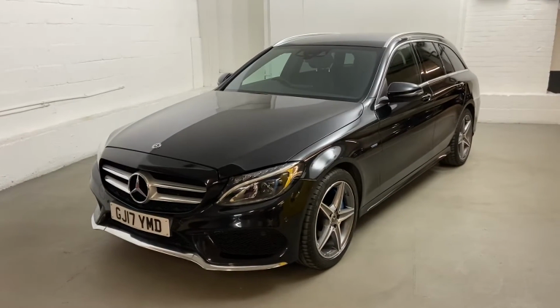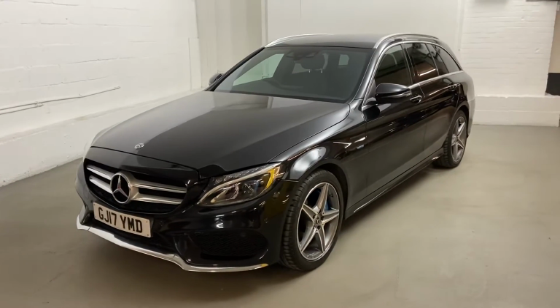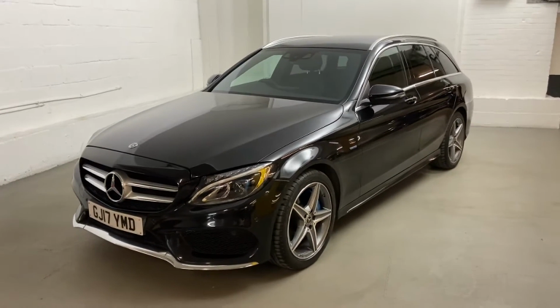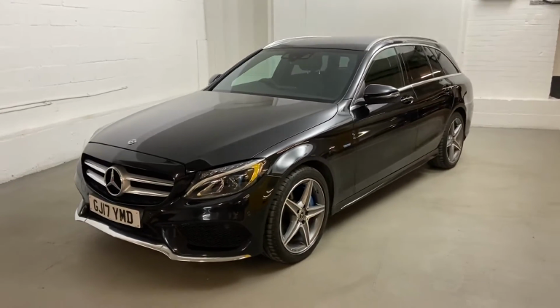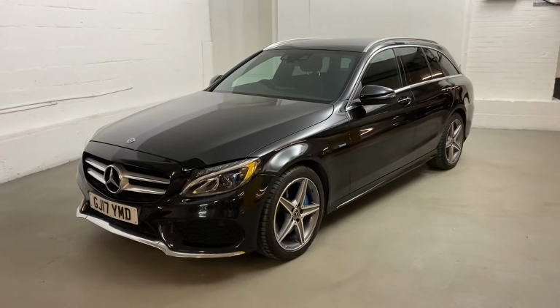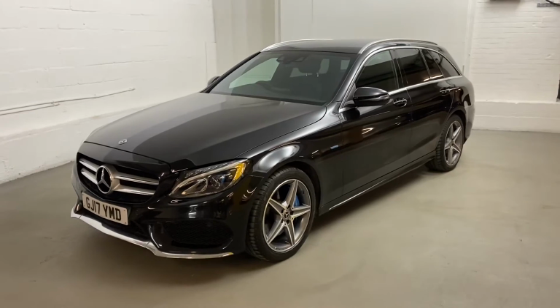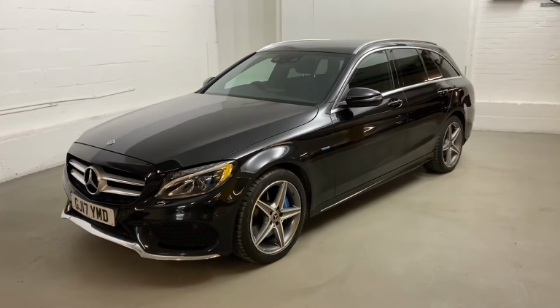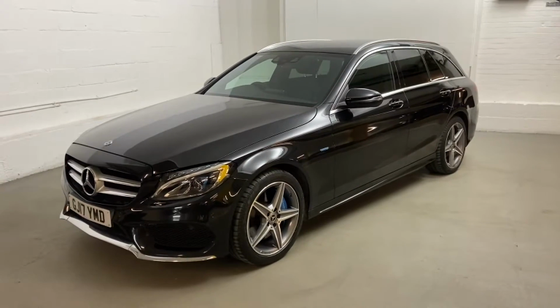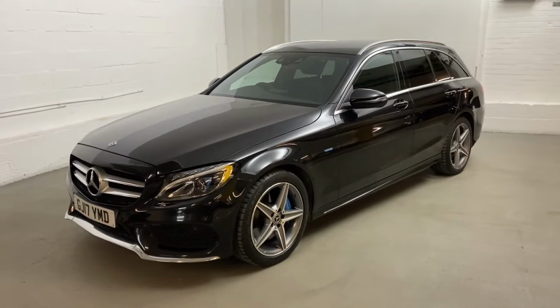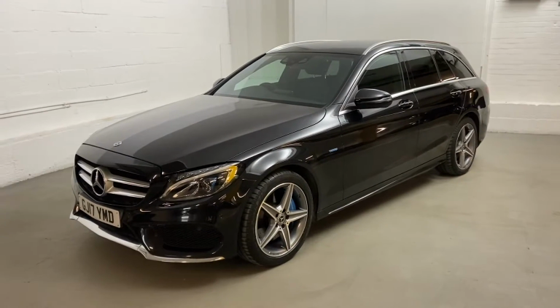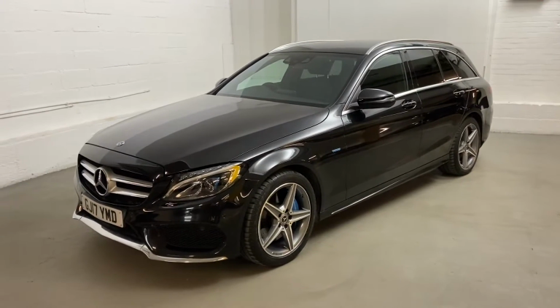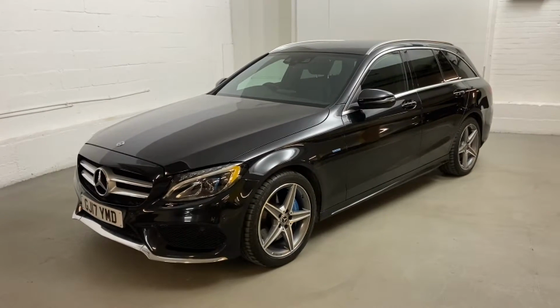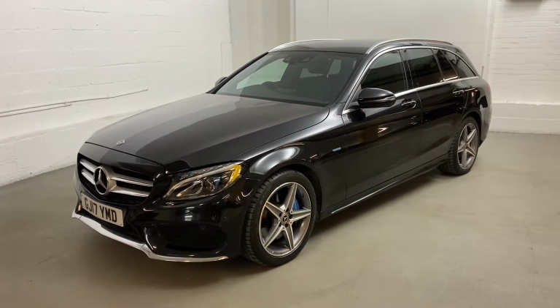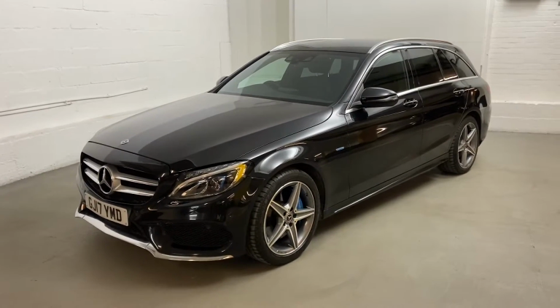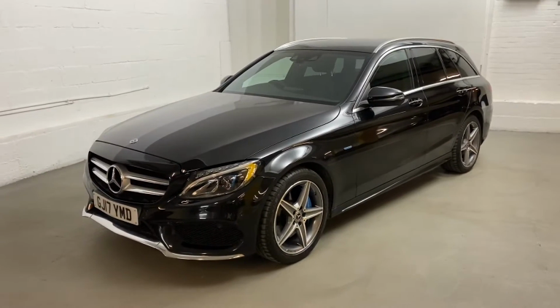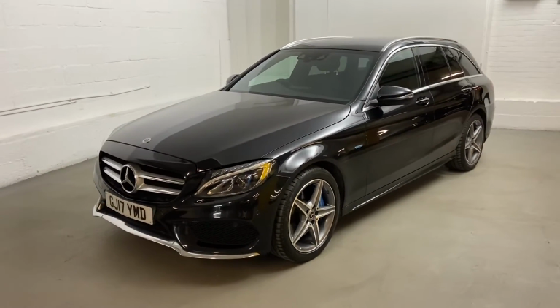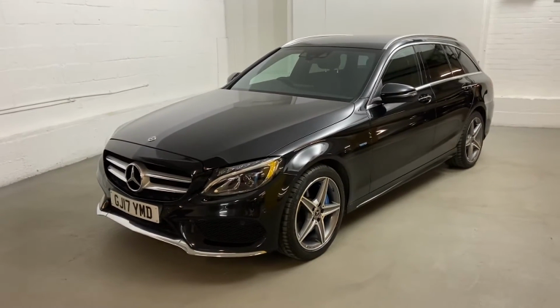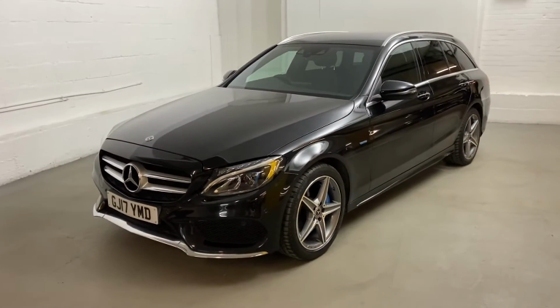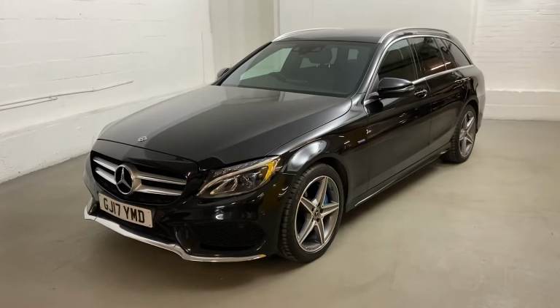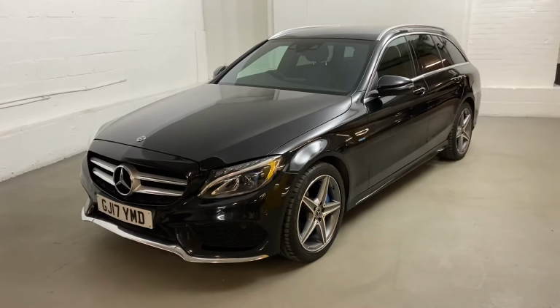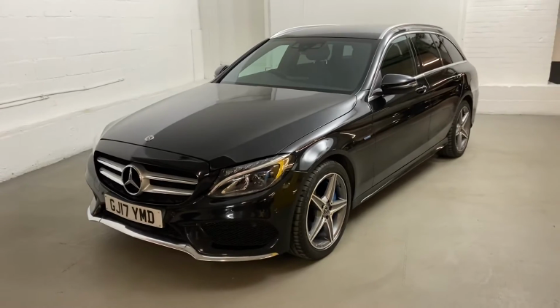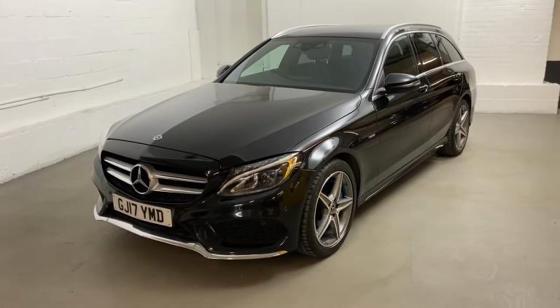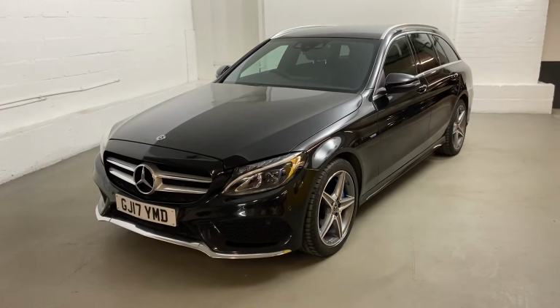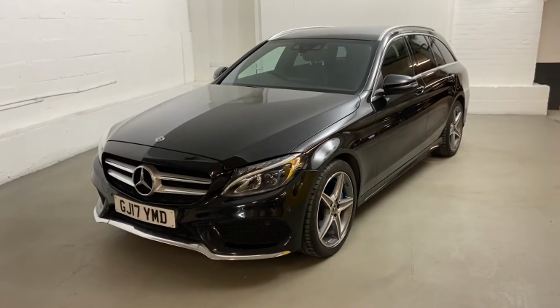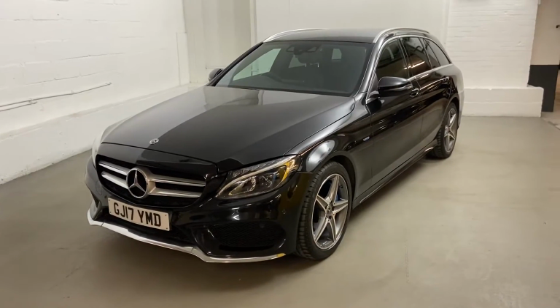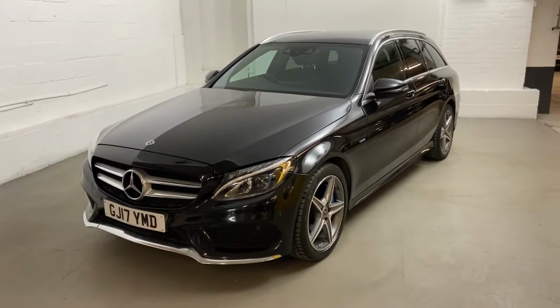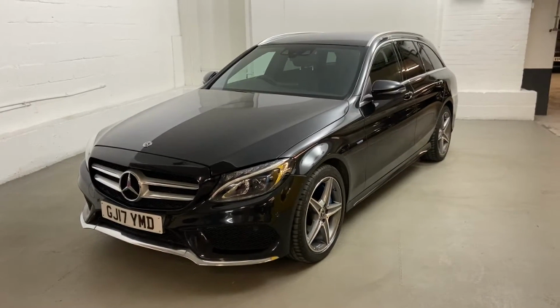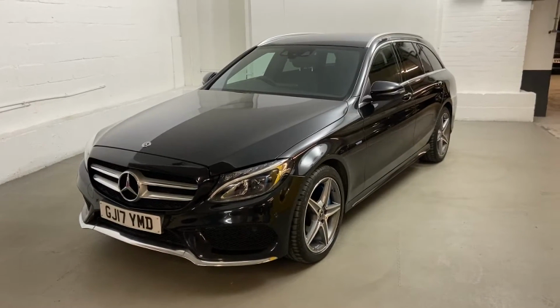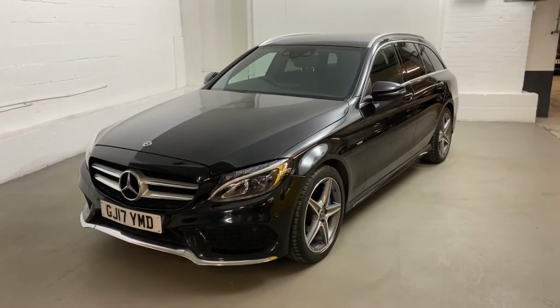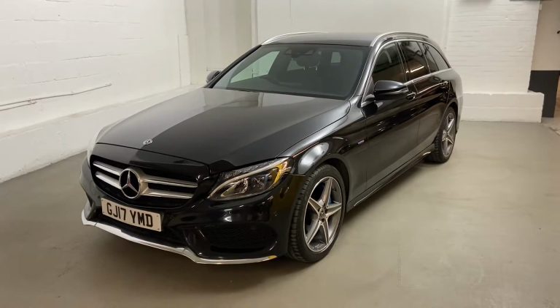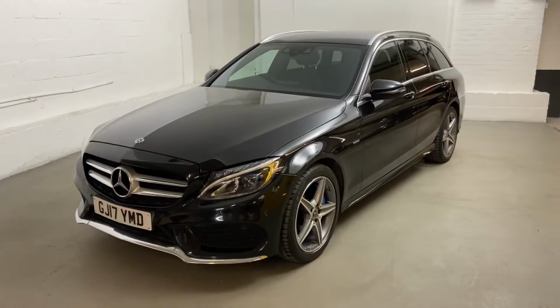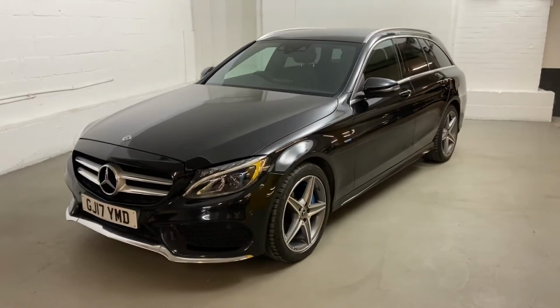This is not only ULEZ compliant, it's actually congestion charge exempt as well, being a plug-in. It's a 2017 model, and has just had one keeper from new.